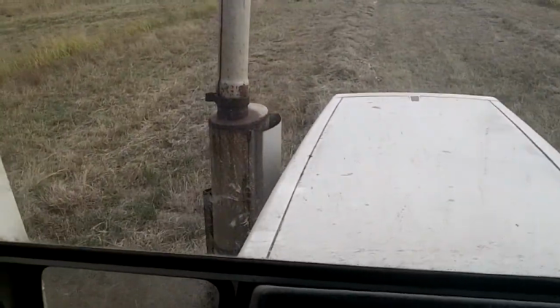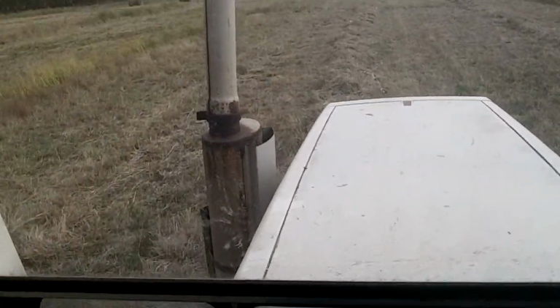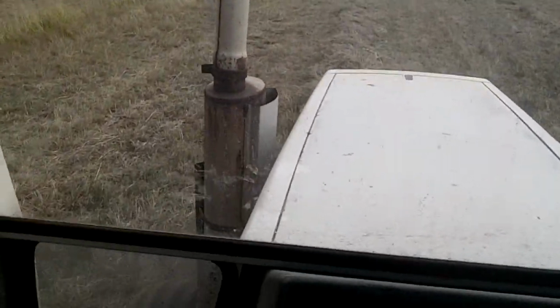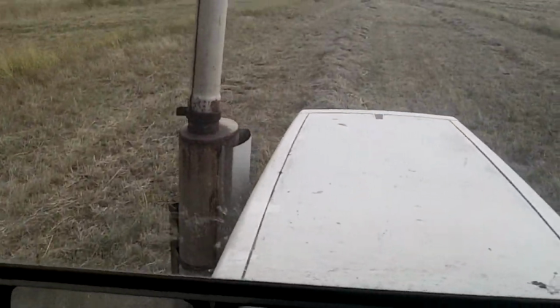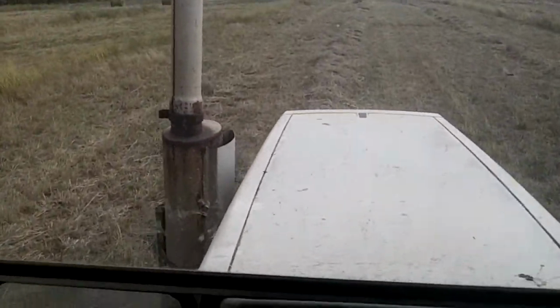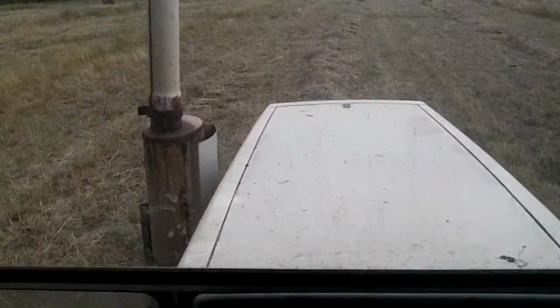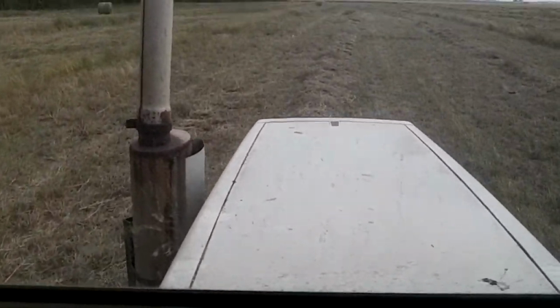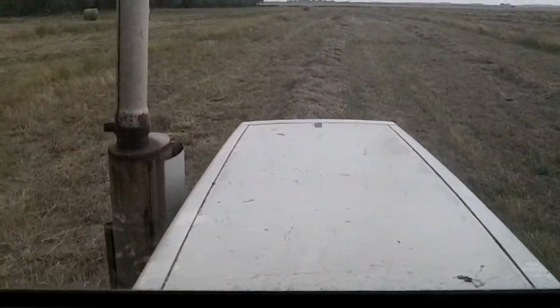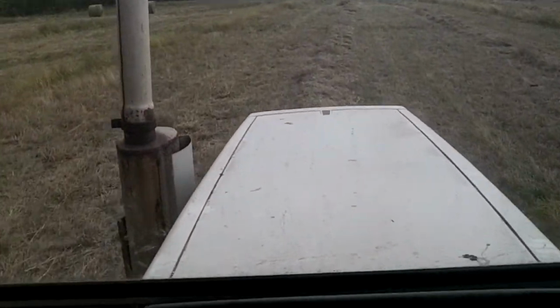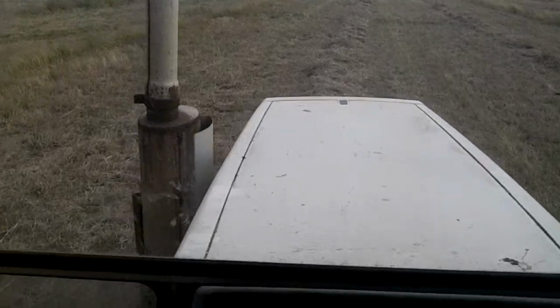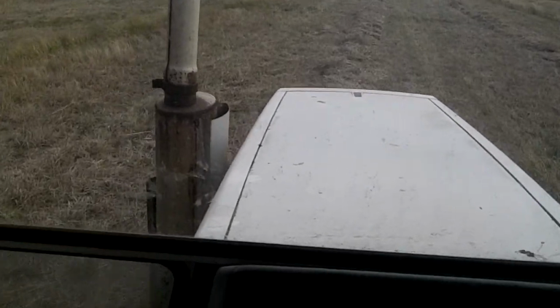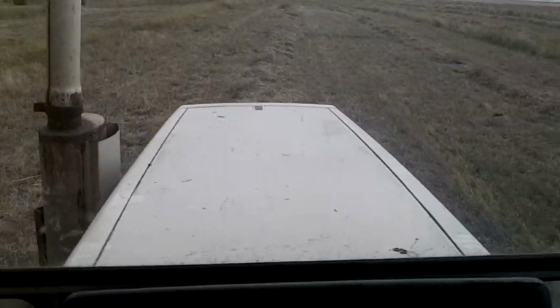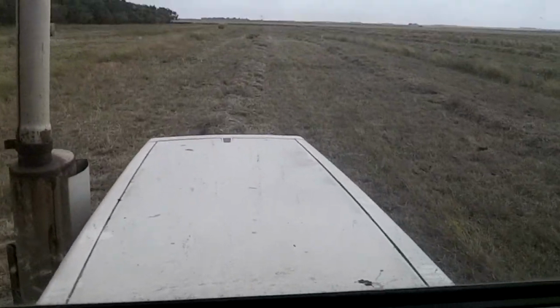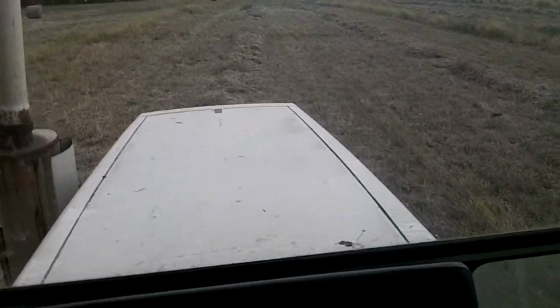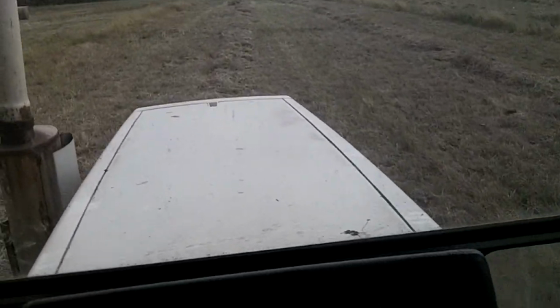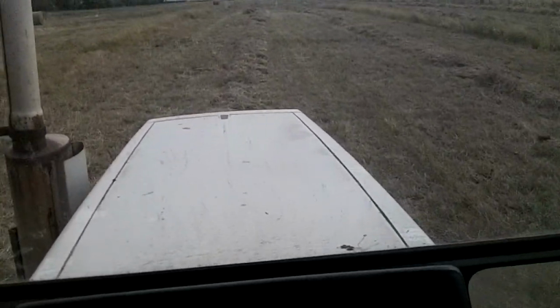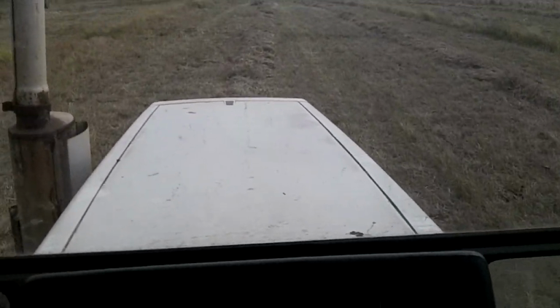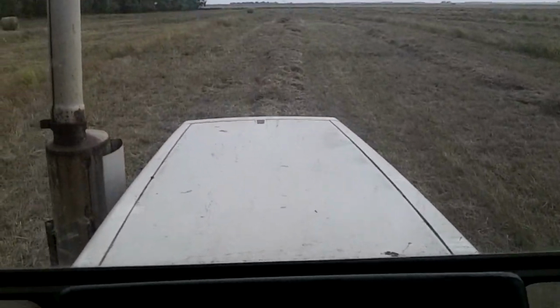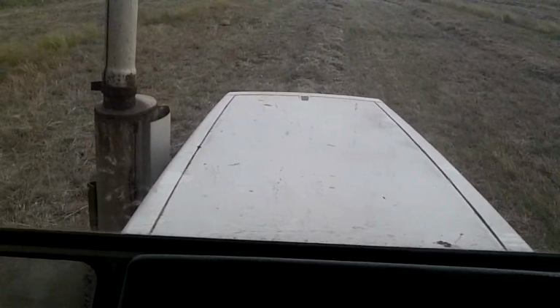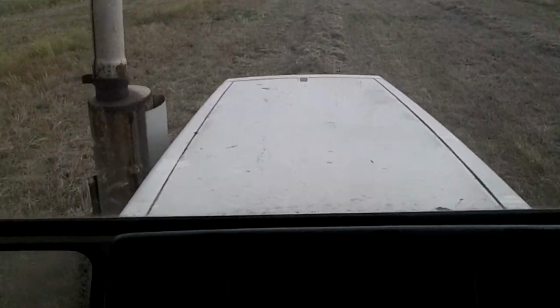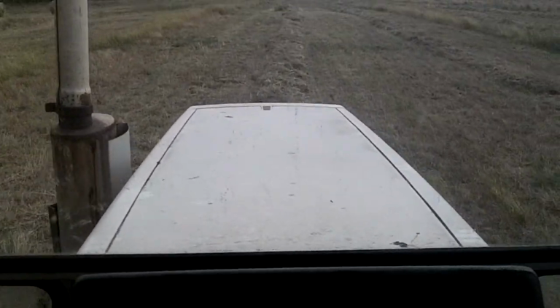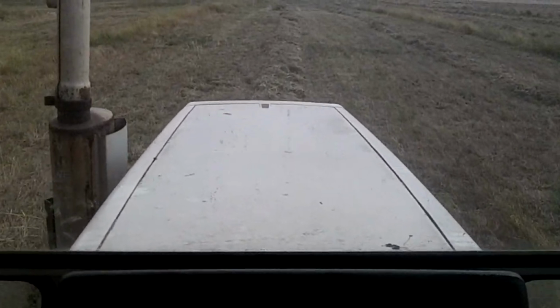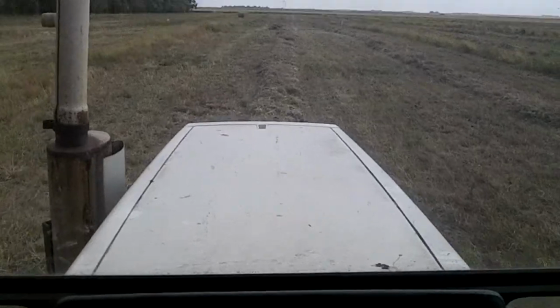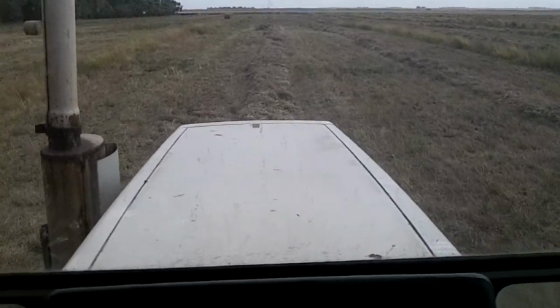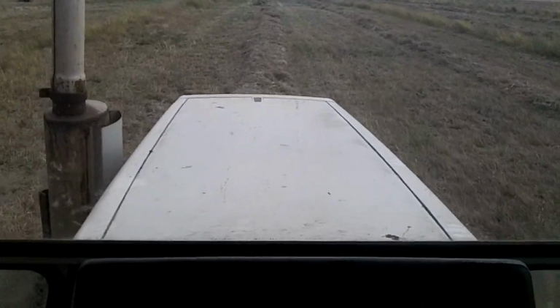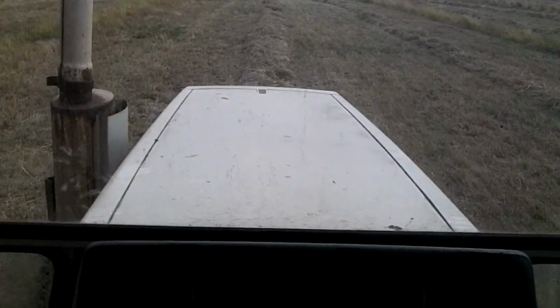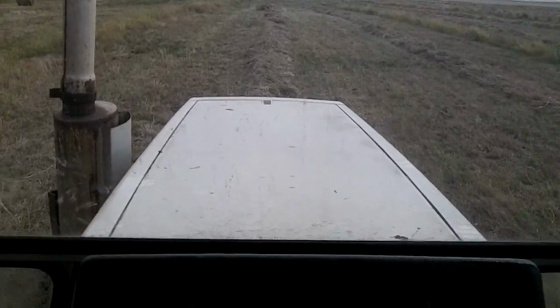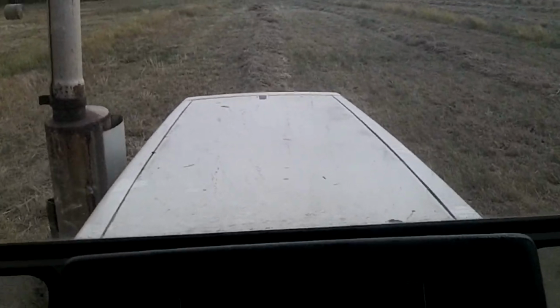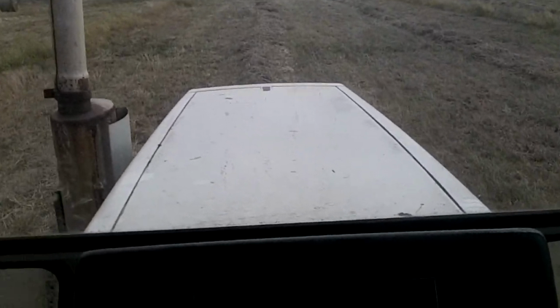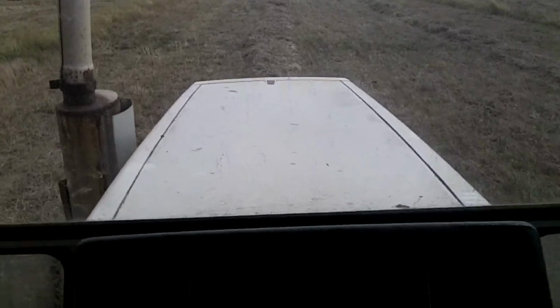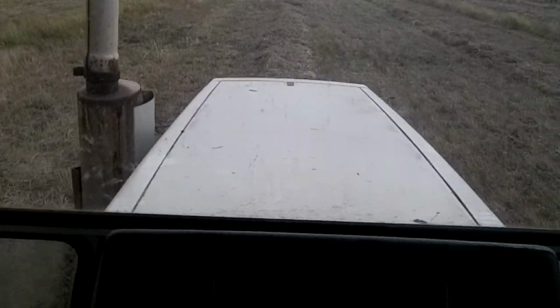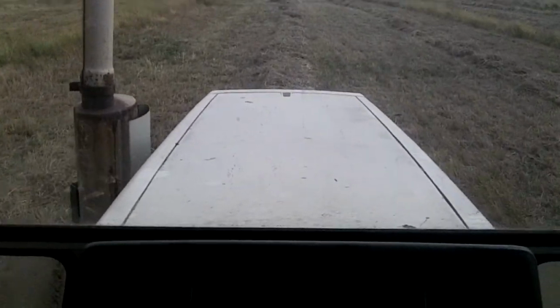This is Lee Capriva, District 3, South Dakota Young Farmer Rancher Committee, just making a video of baling some native grass hay.